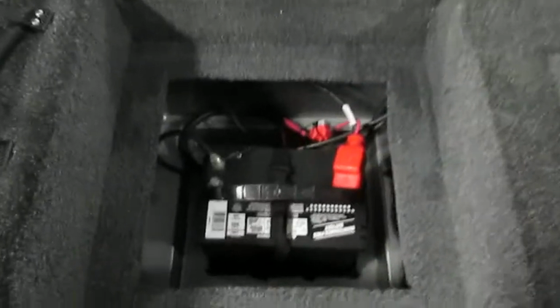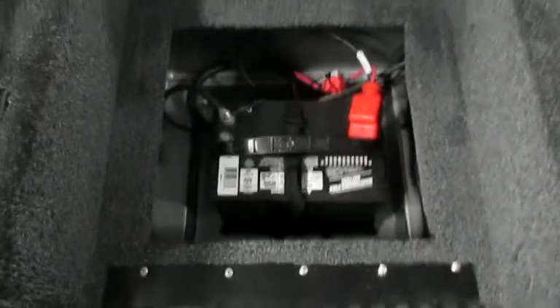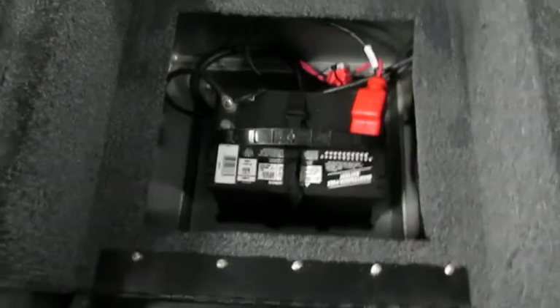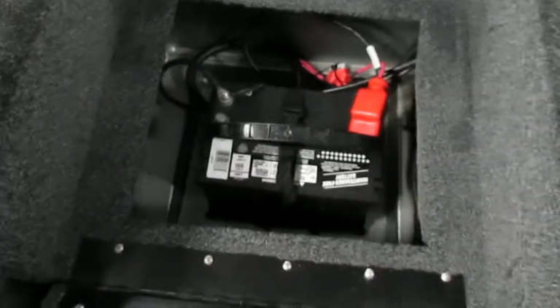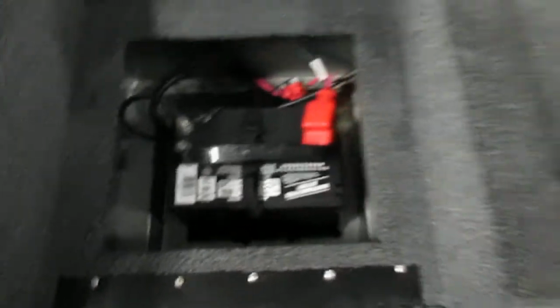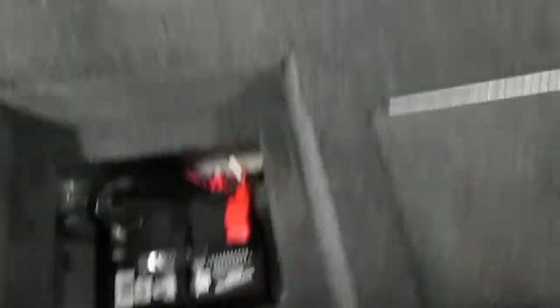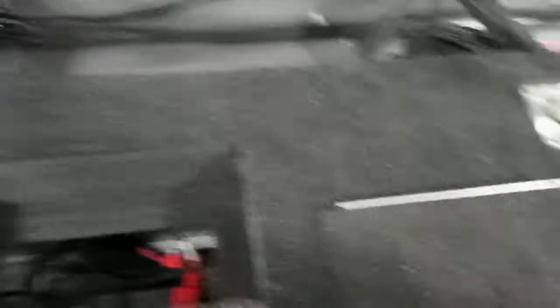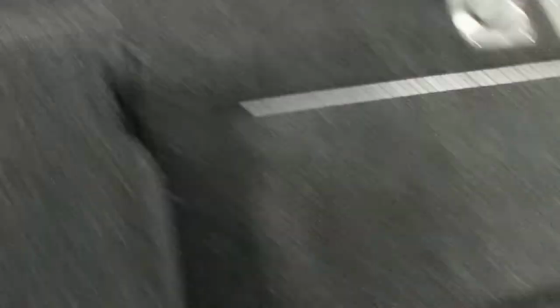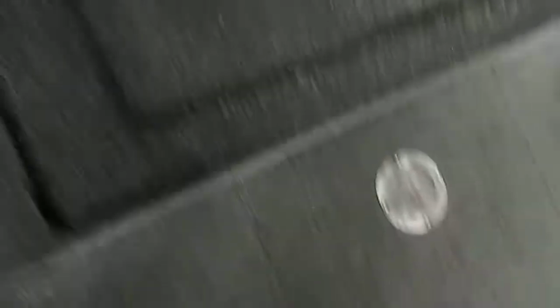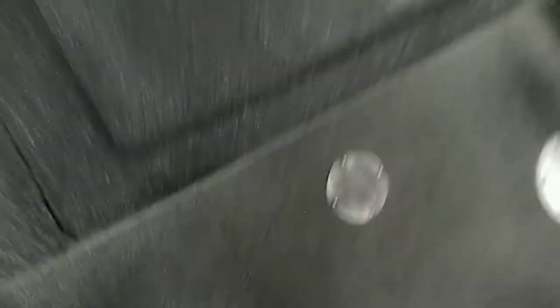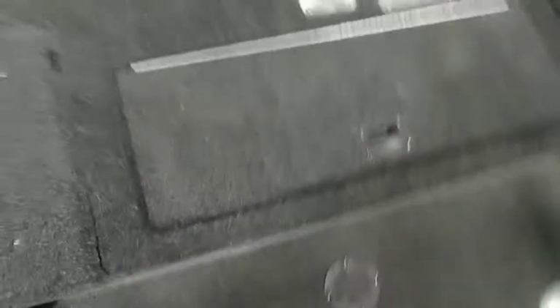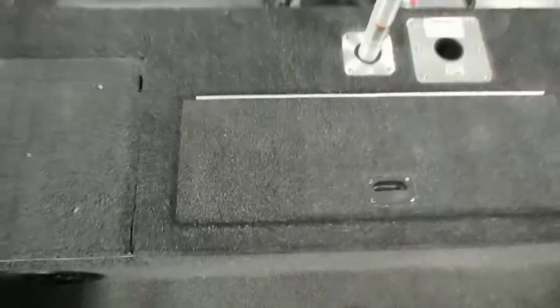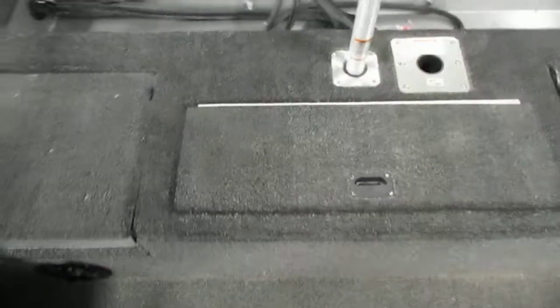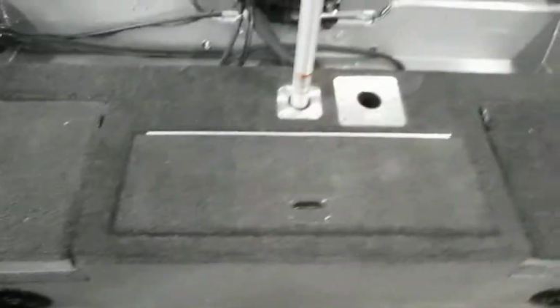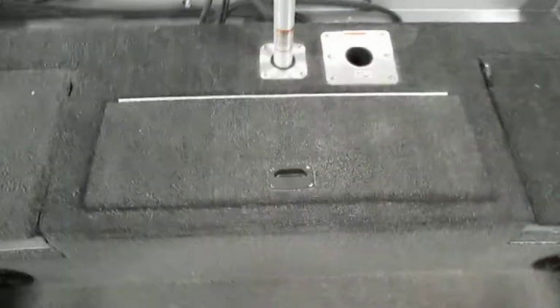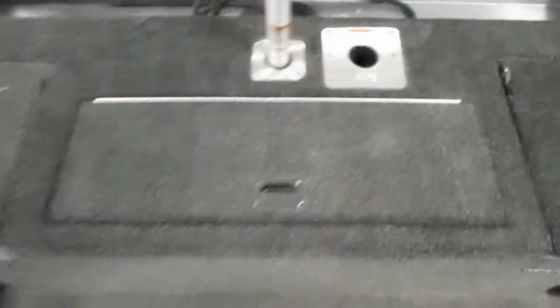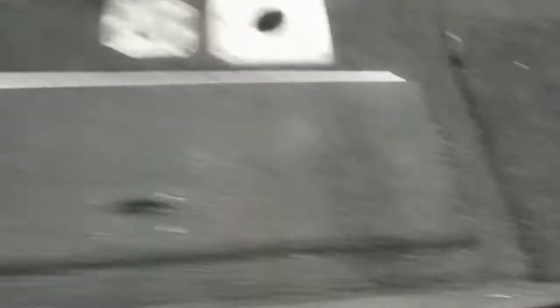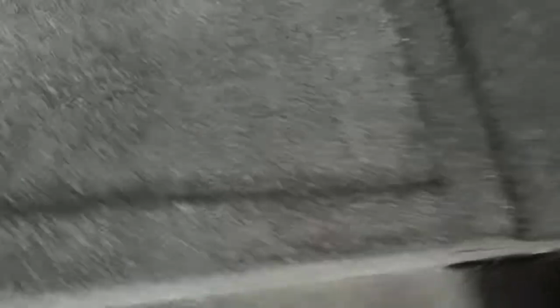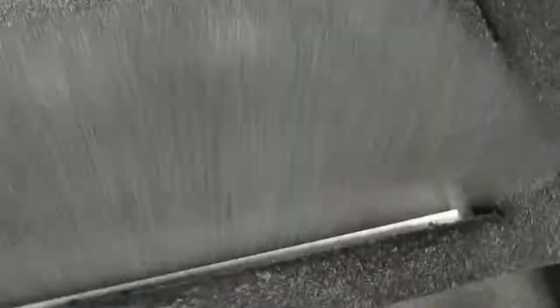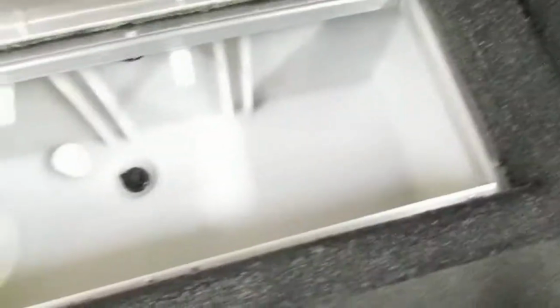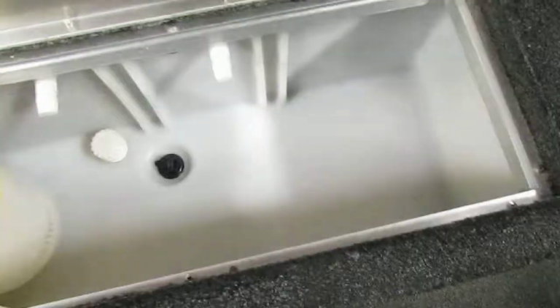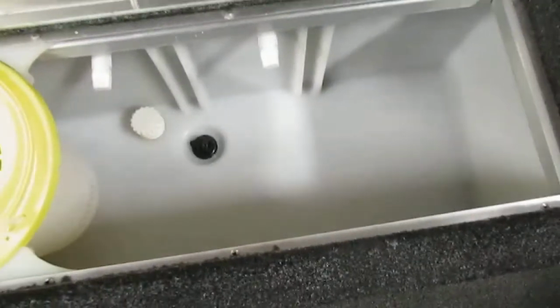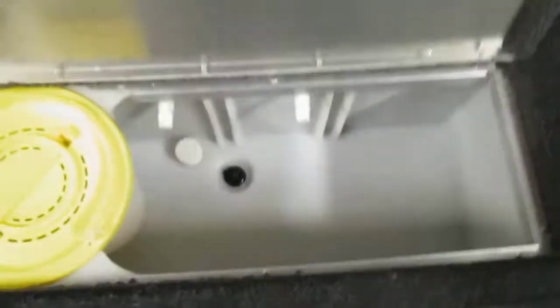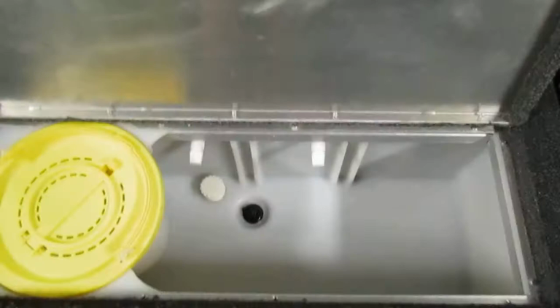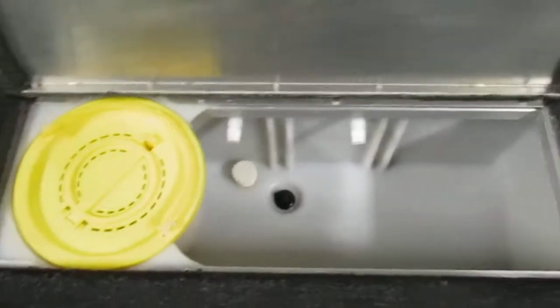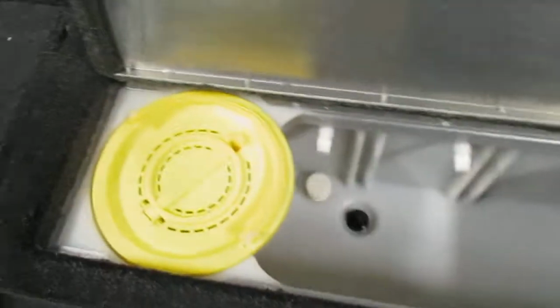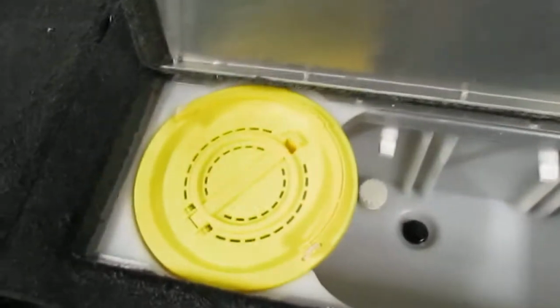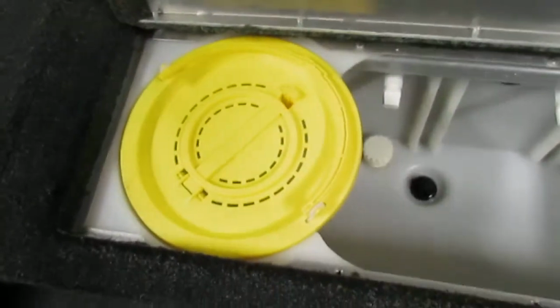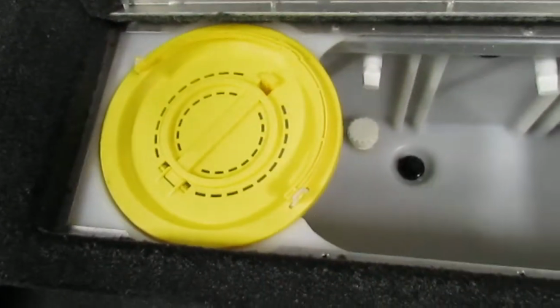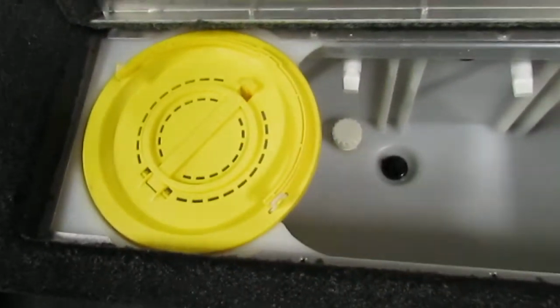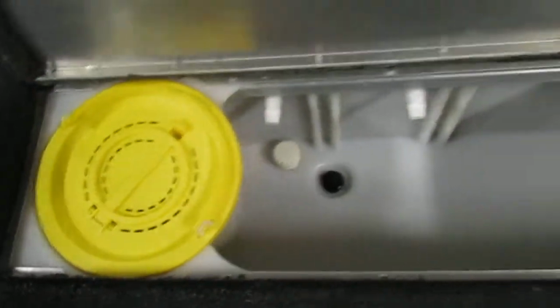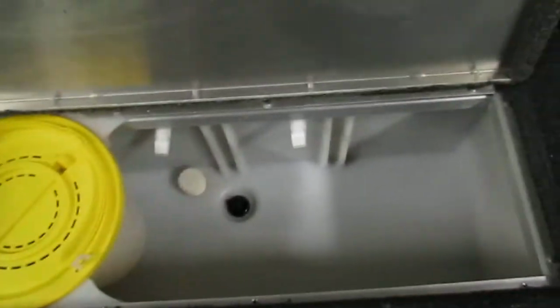There is a battery down there. In the middle there is a large articulating live well with a bait bucket included.